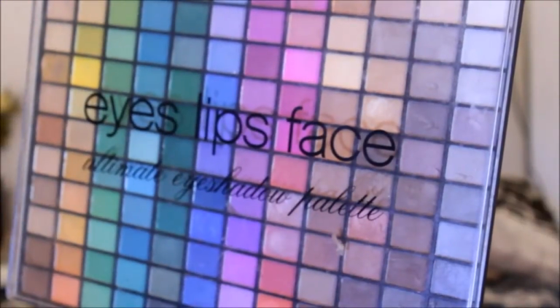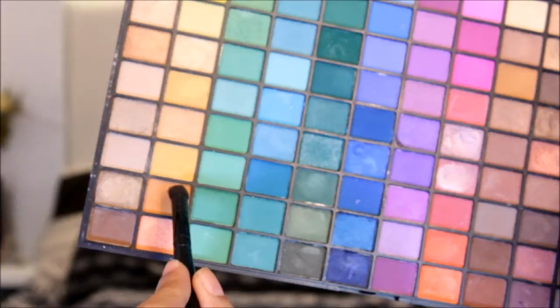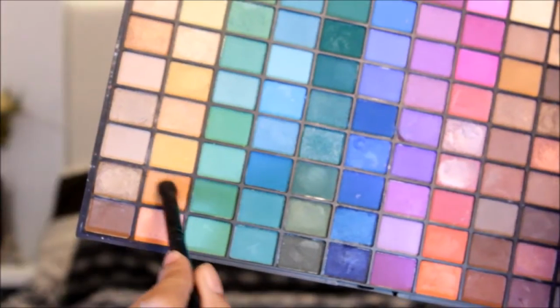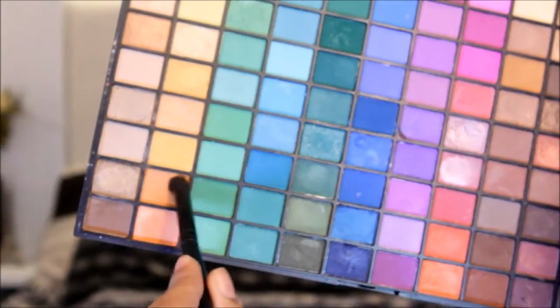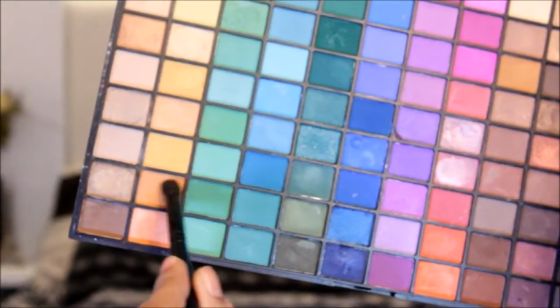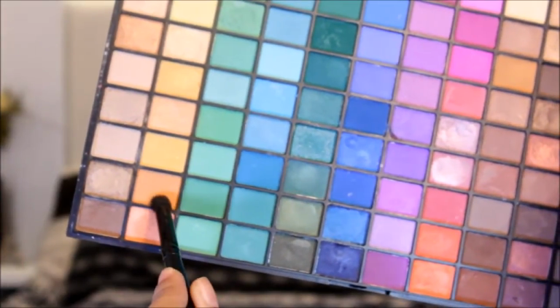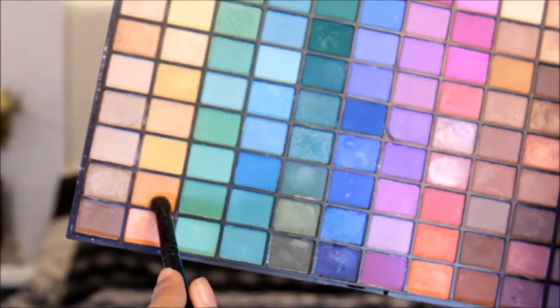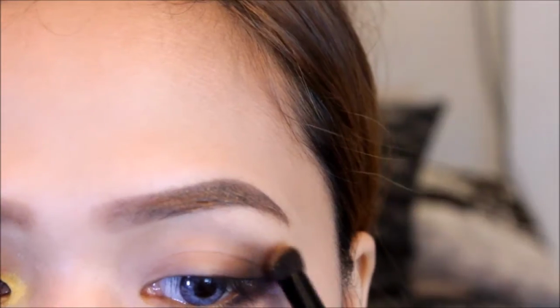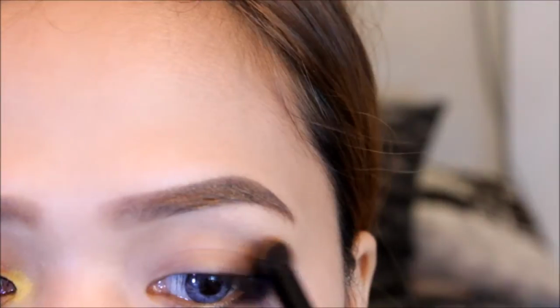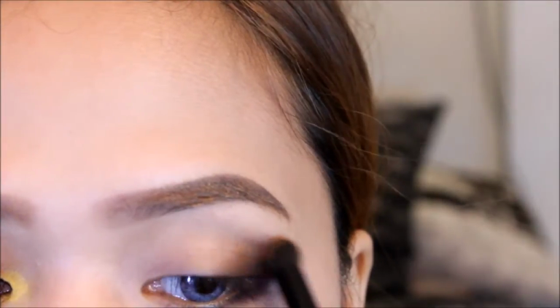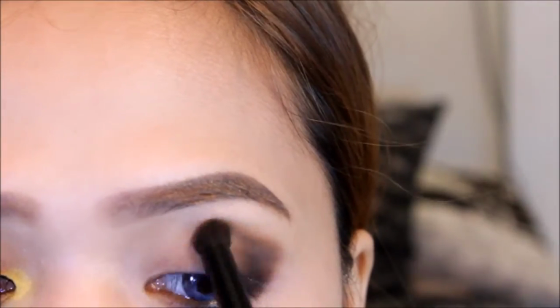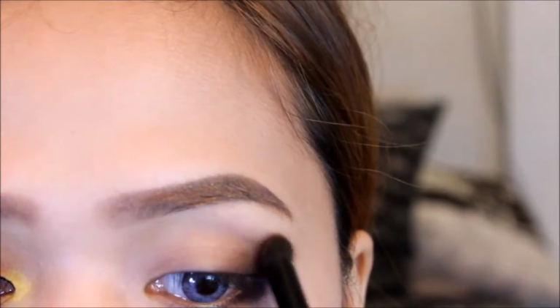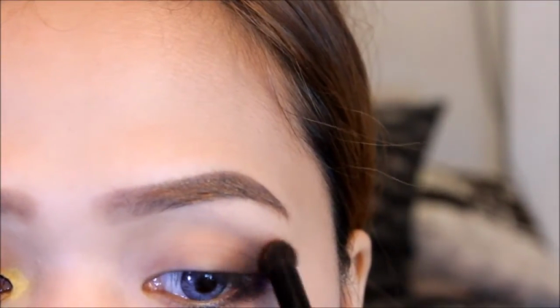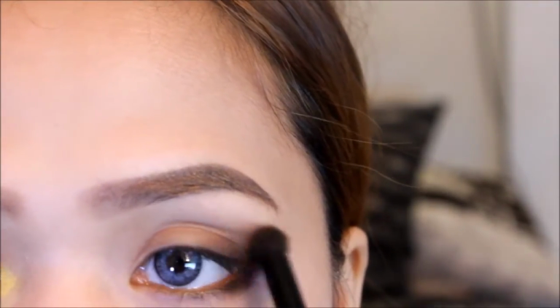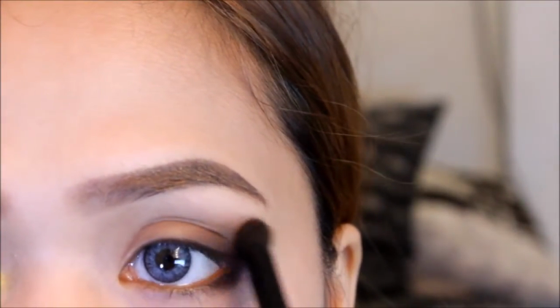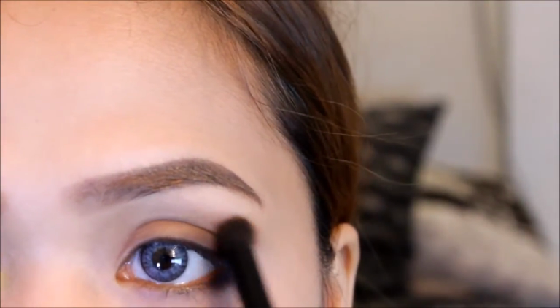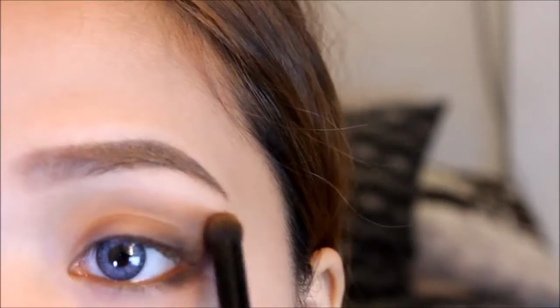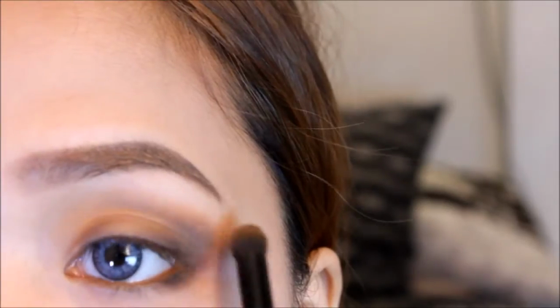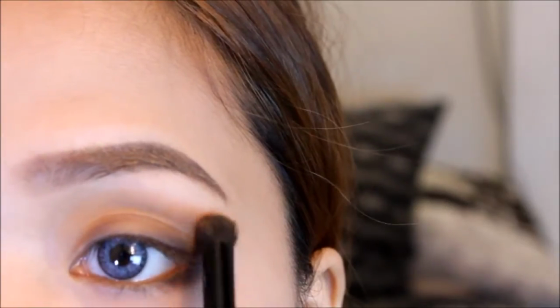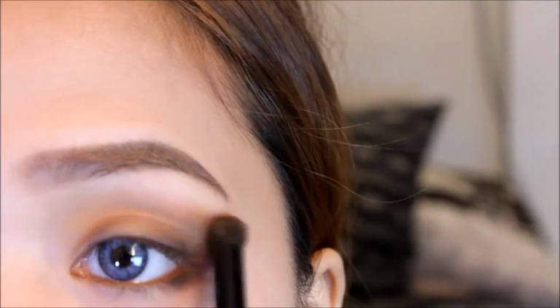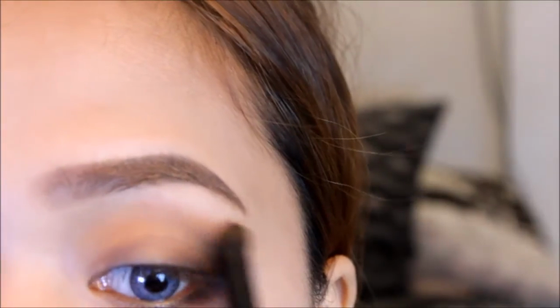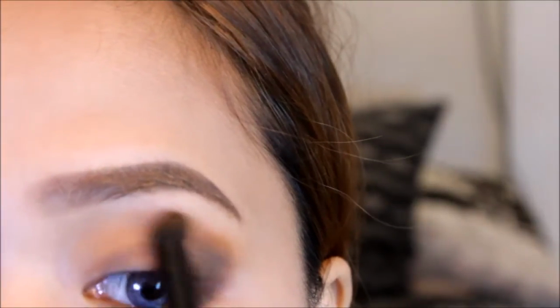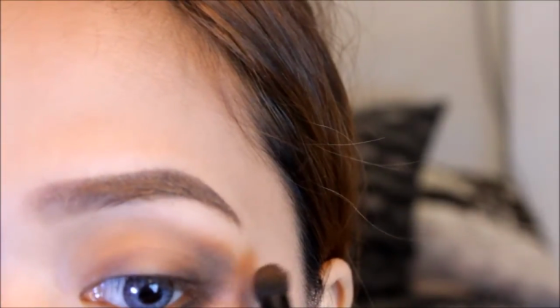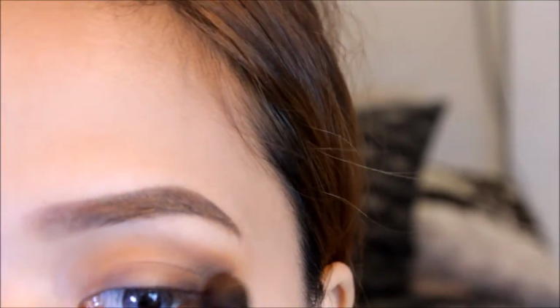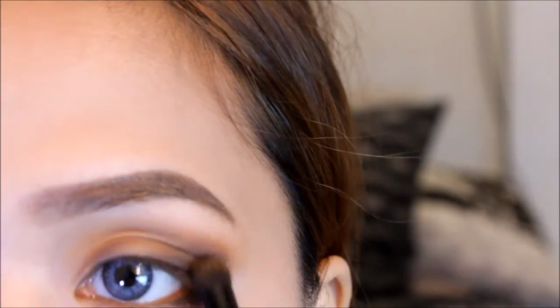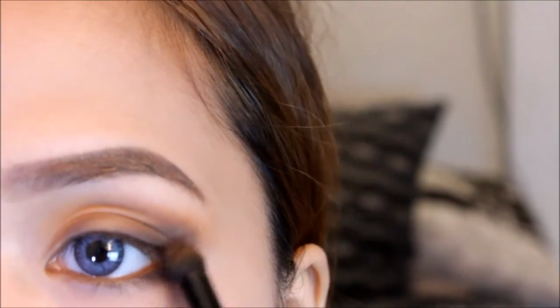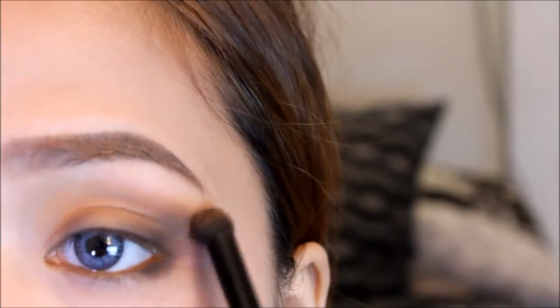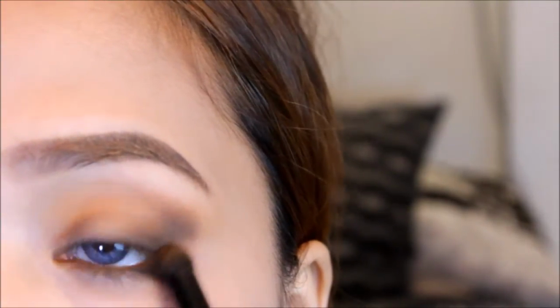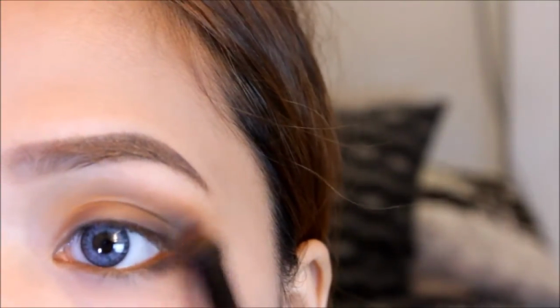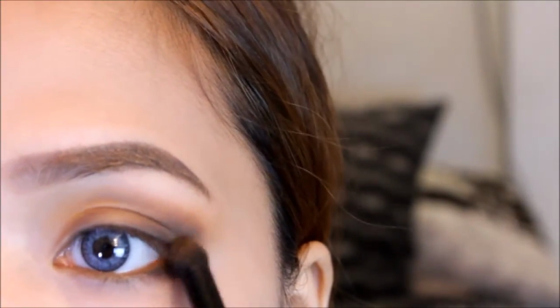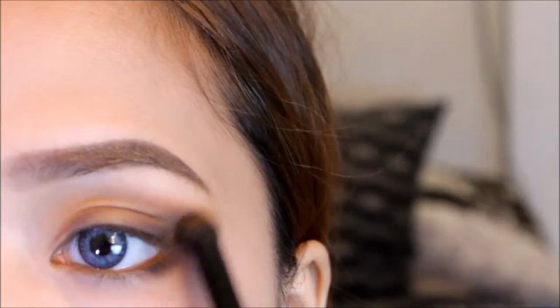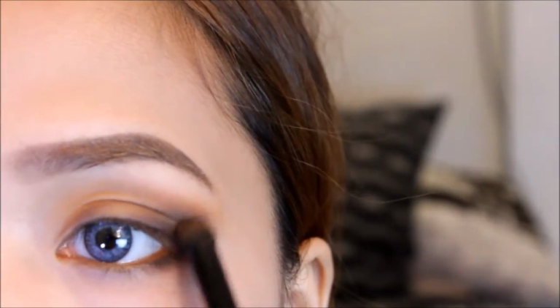Using my f144 palette, I applied an orange eyeshadow on my crease. This will act as a transition color. Make sure to apply it also on the other side of the matte brown eyeshadow.